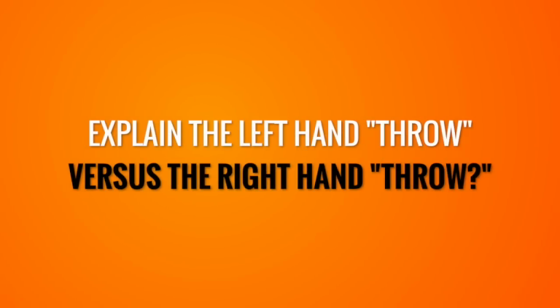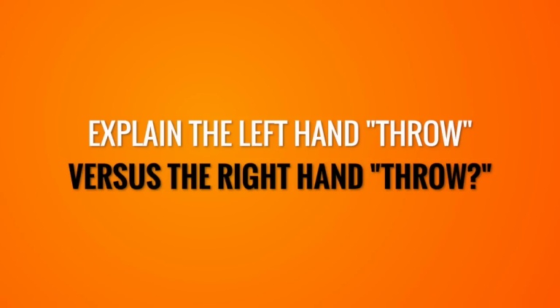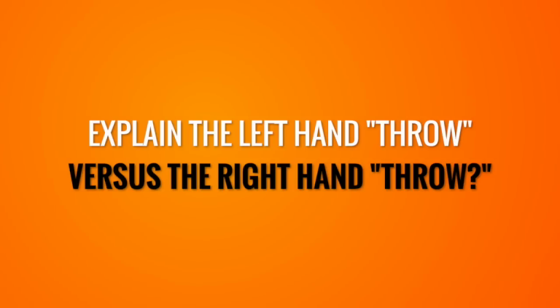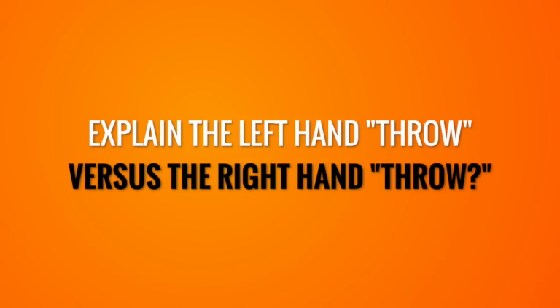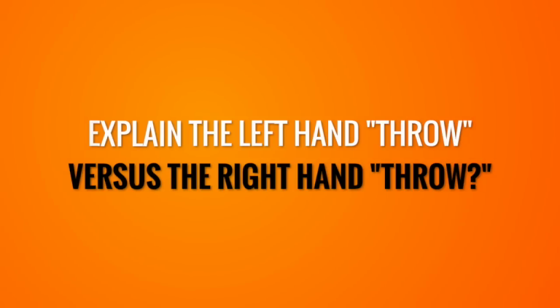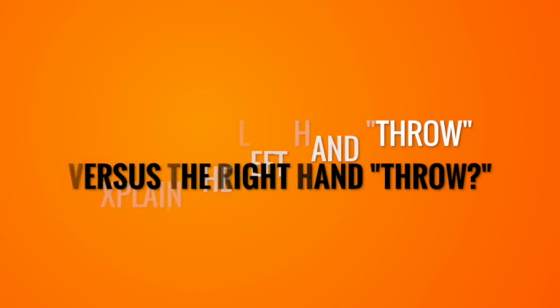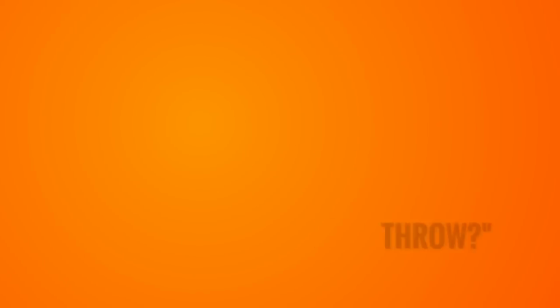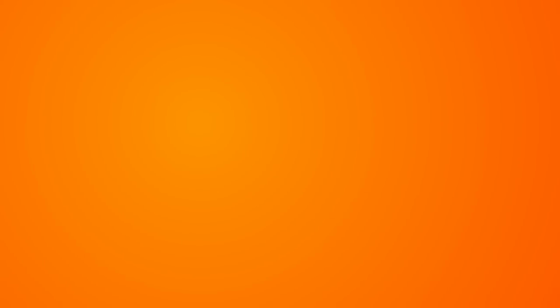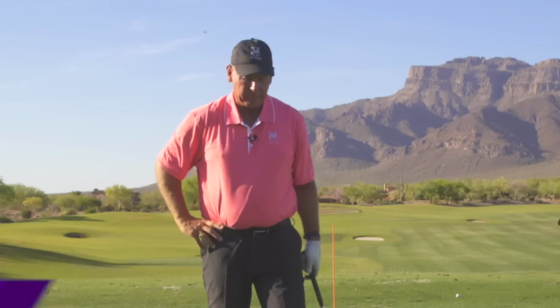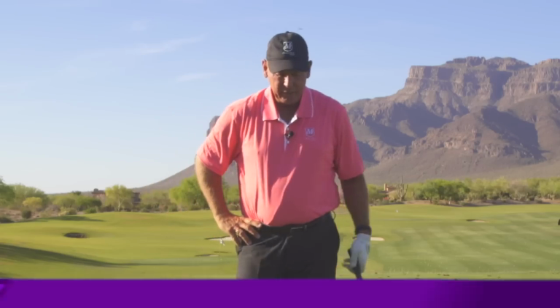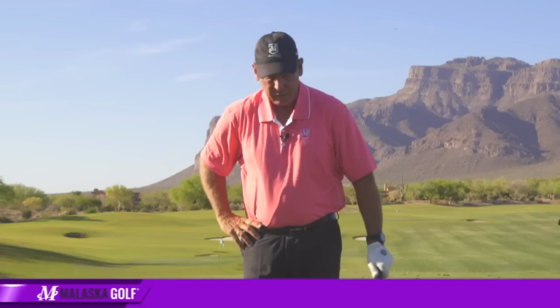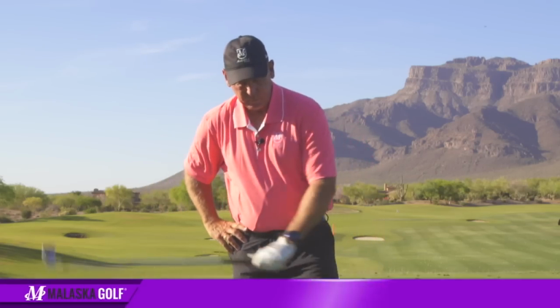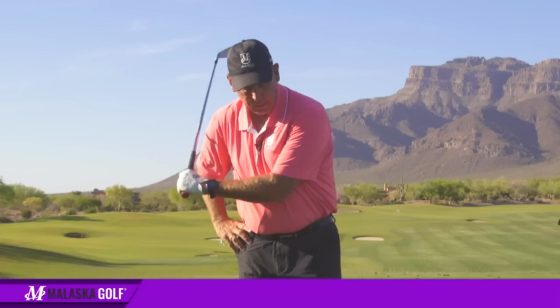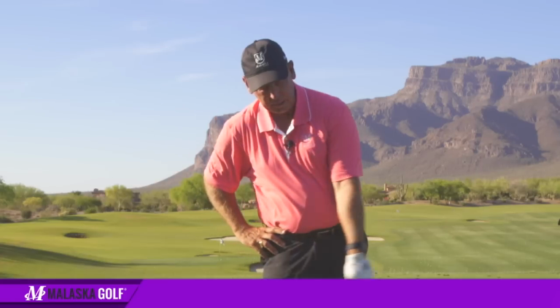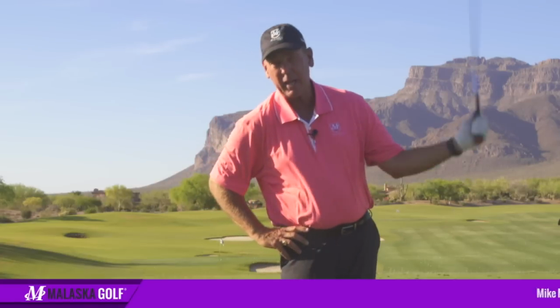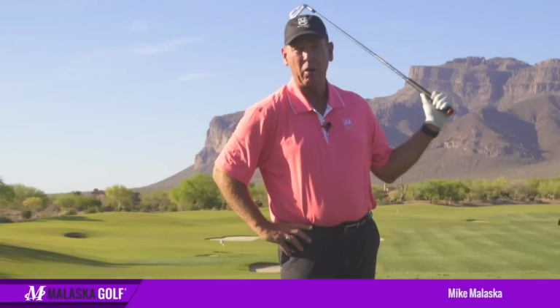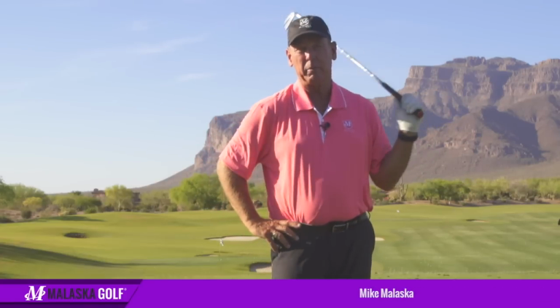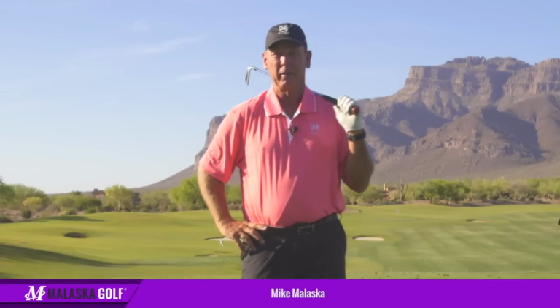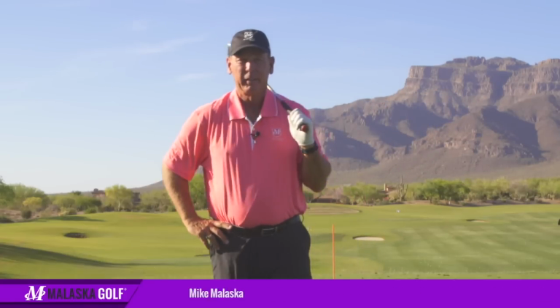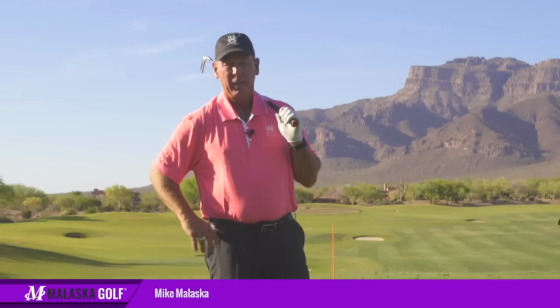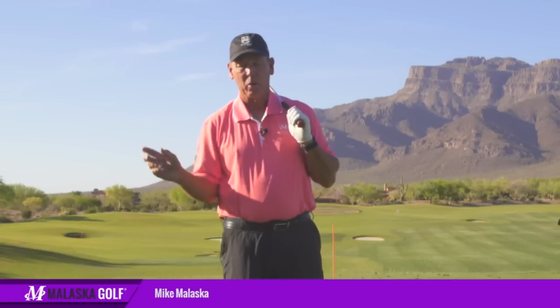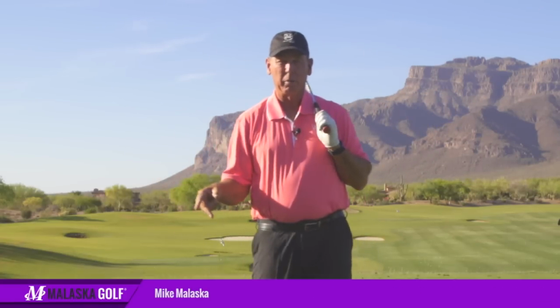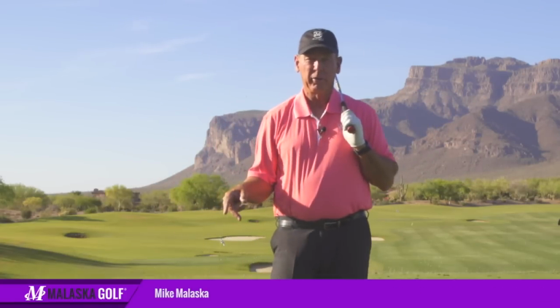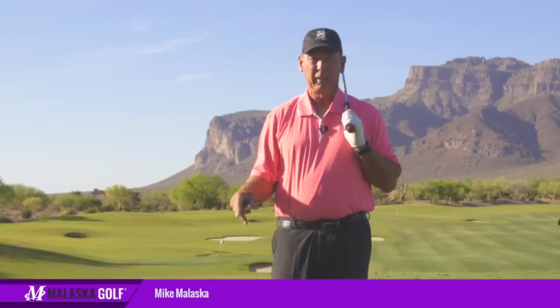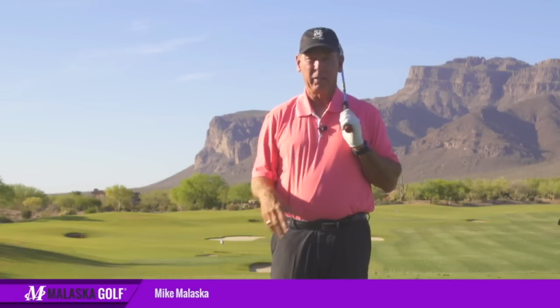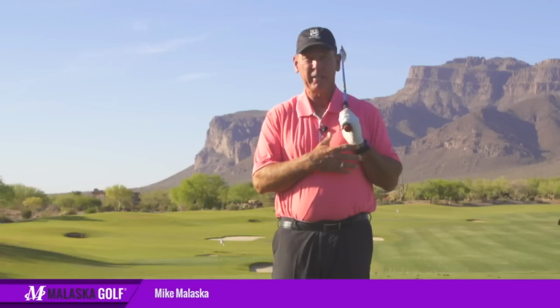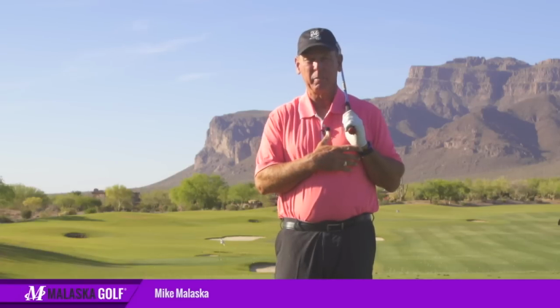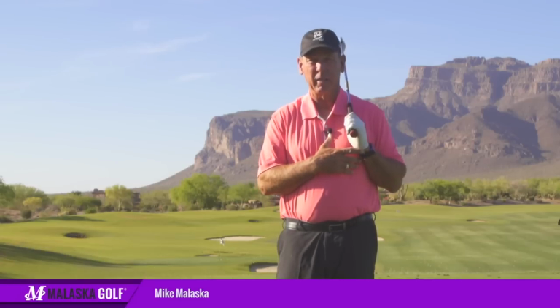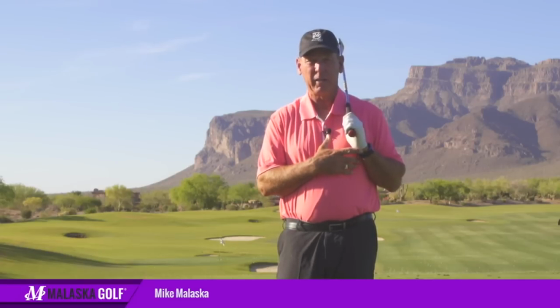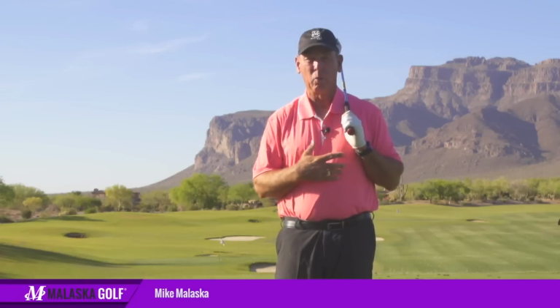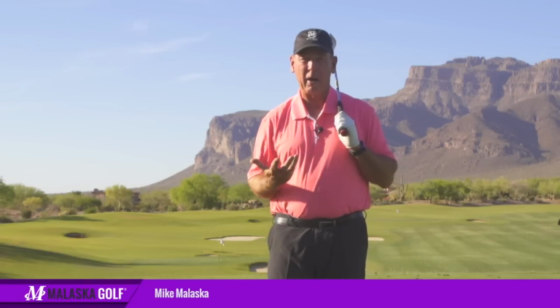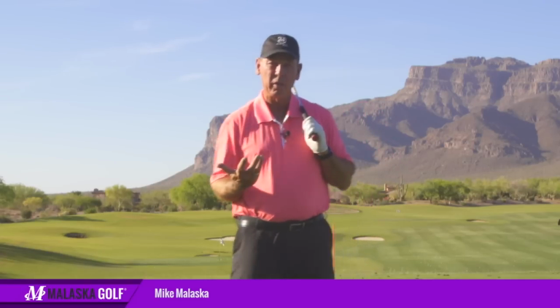This question comes to us from Daniel from Canada. Daniel says he's a left-side dominant player and the throwing-the-ball thing — he likes to think about his left hand. So how can we use your left side?